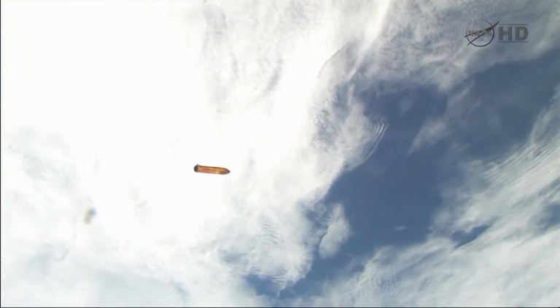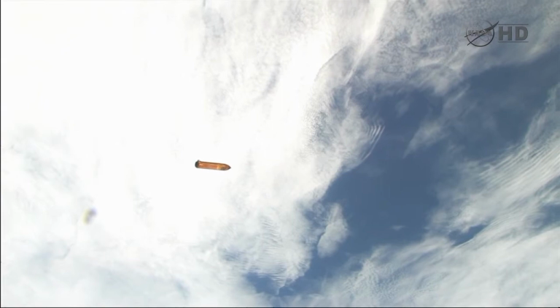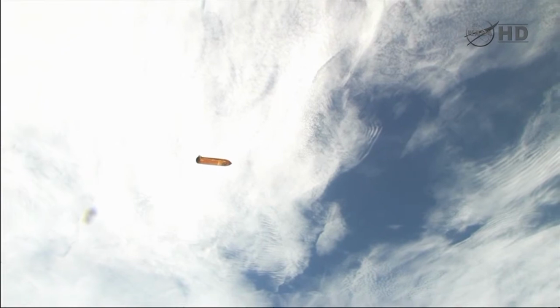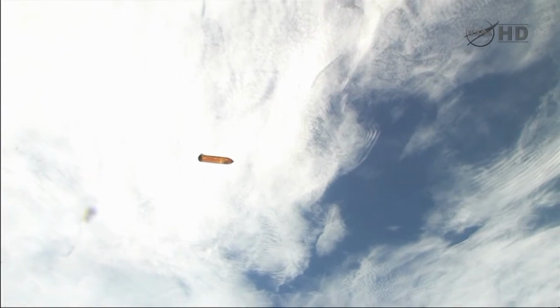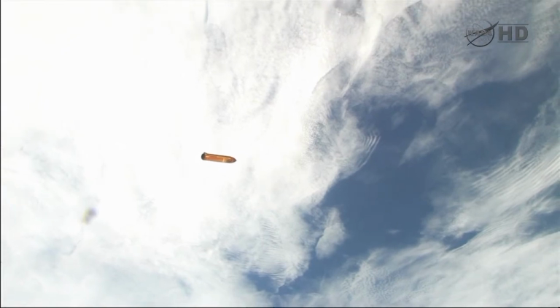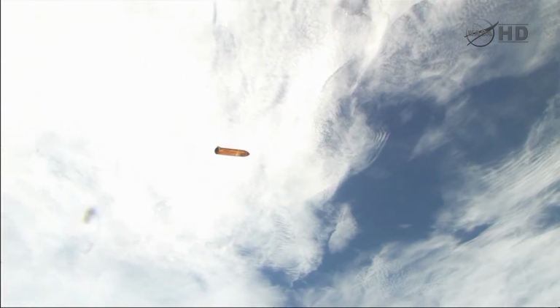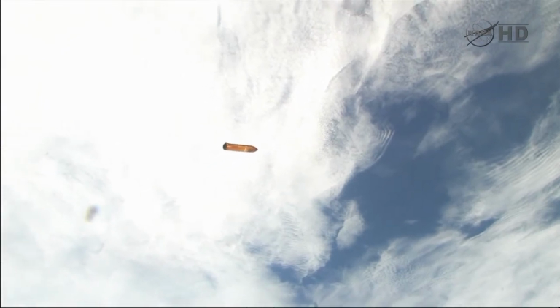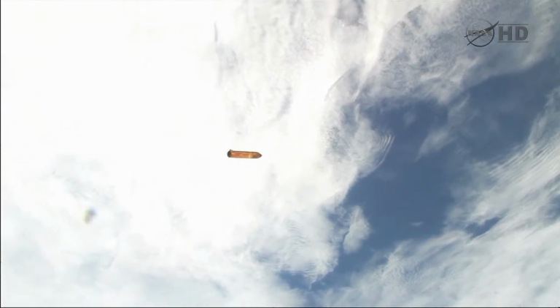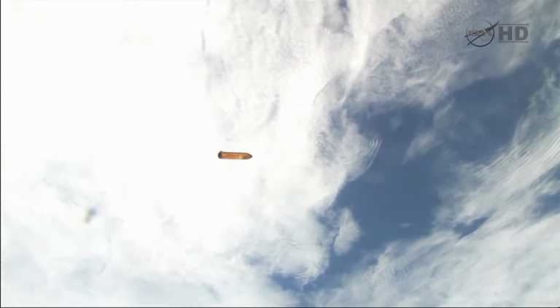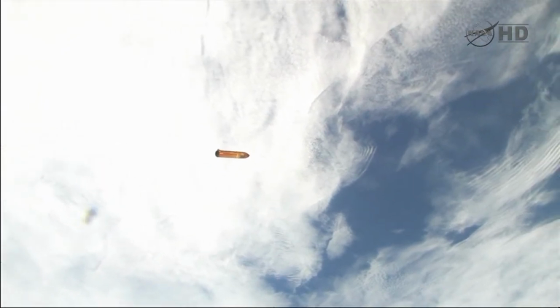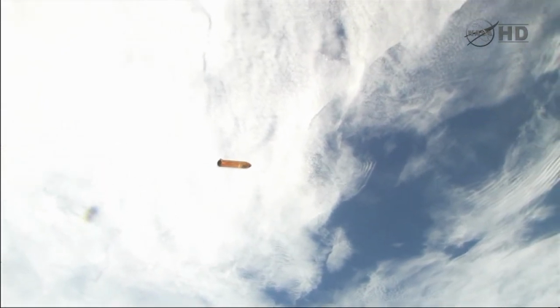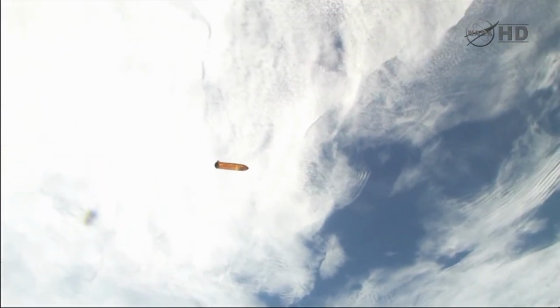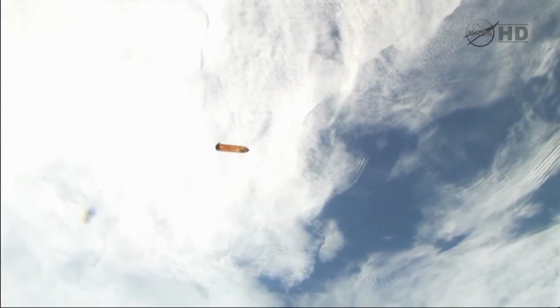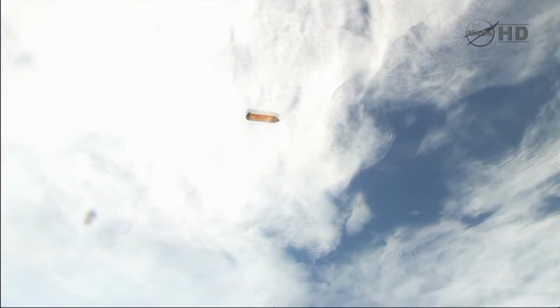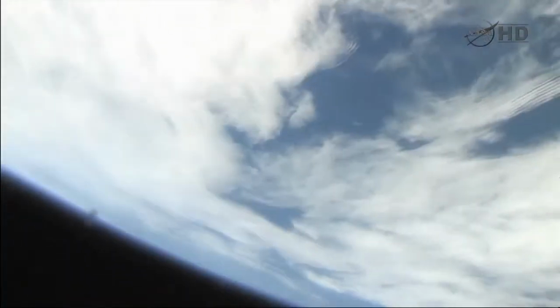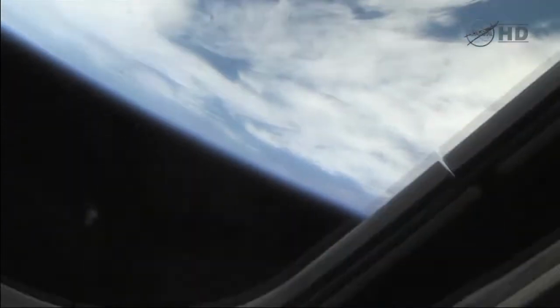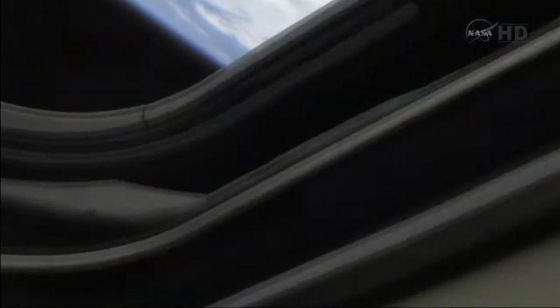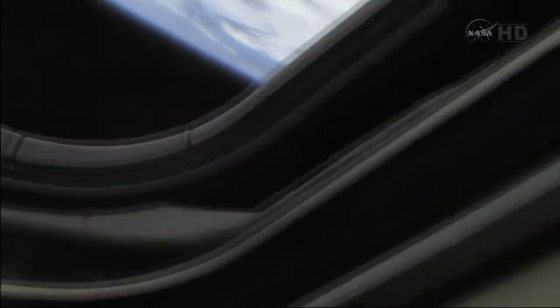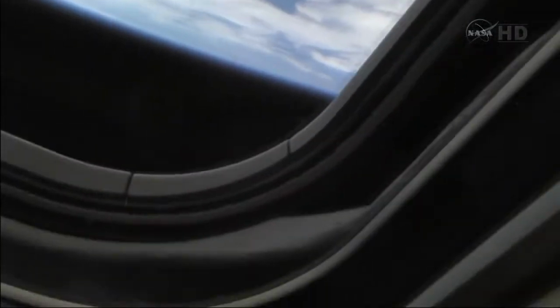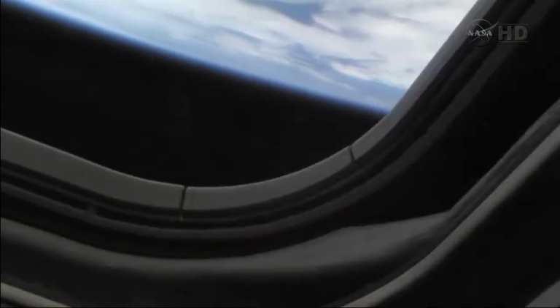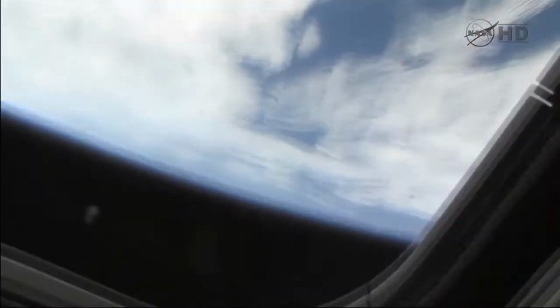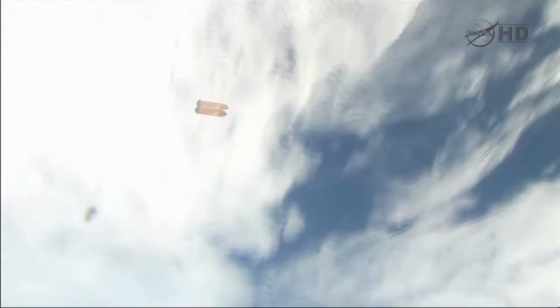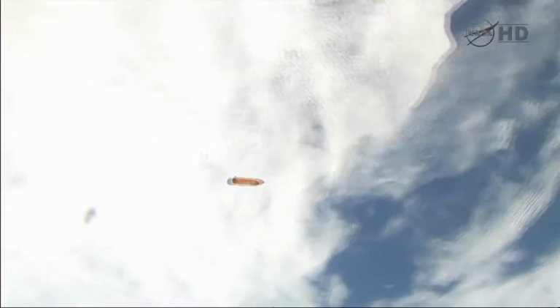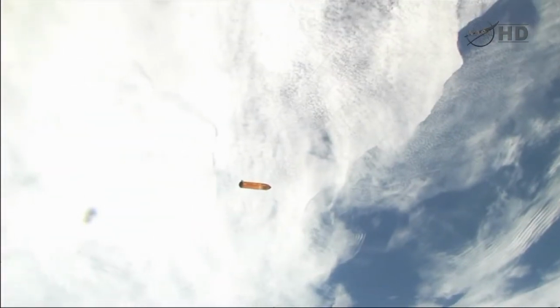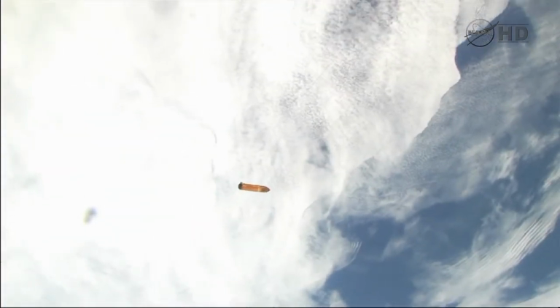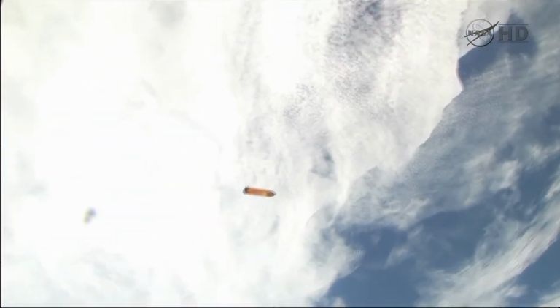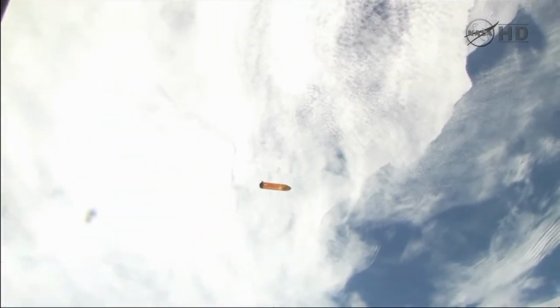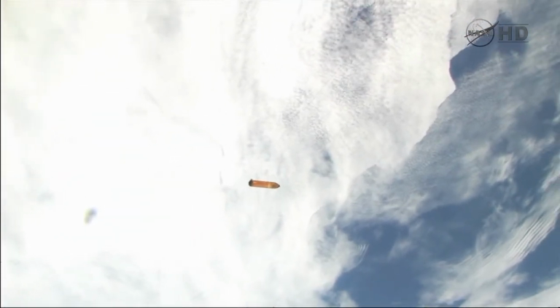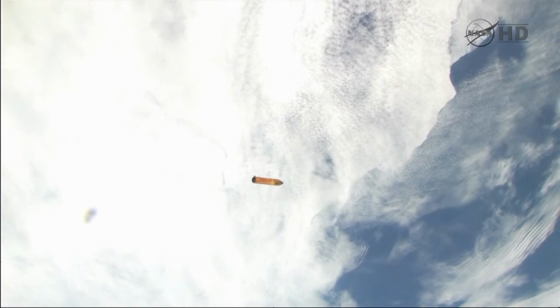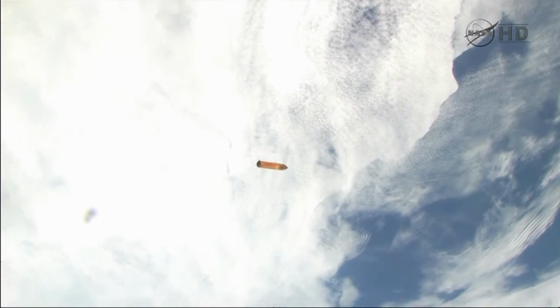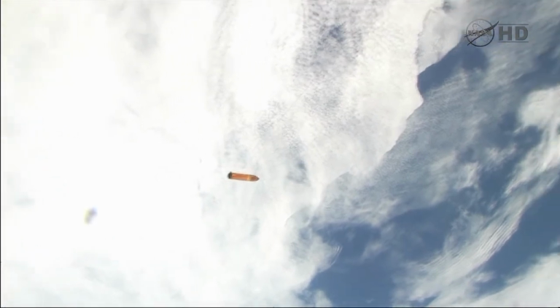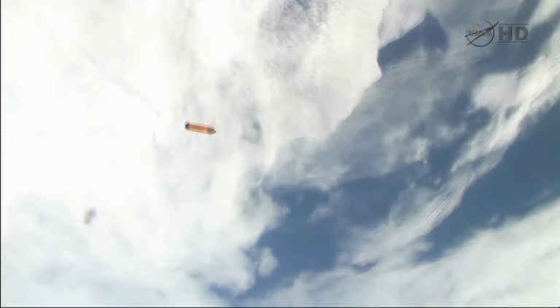The downlink video has opened up again and so now we're seeing some more of that video of the external tank shot by Mike Fink after Endeavour's orbit earlier this morning.